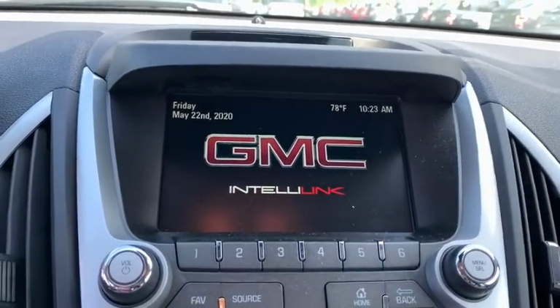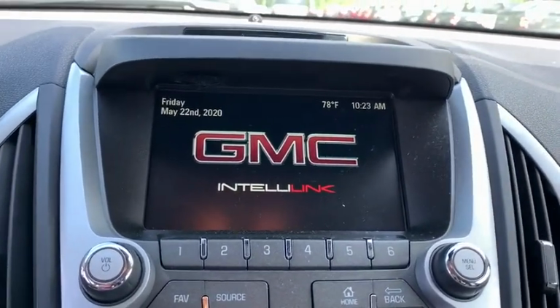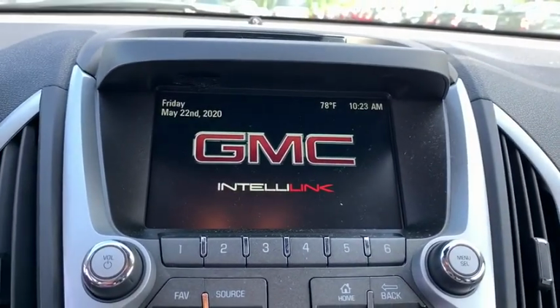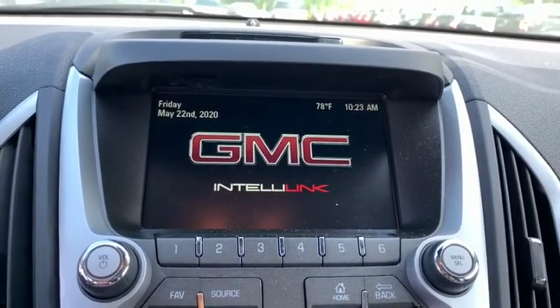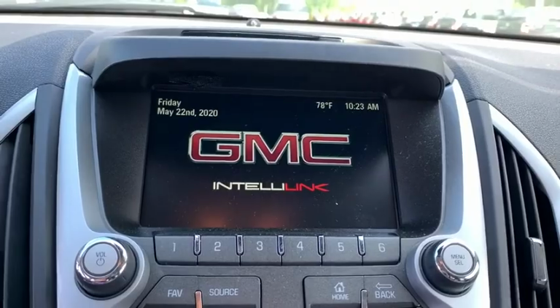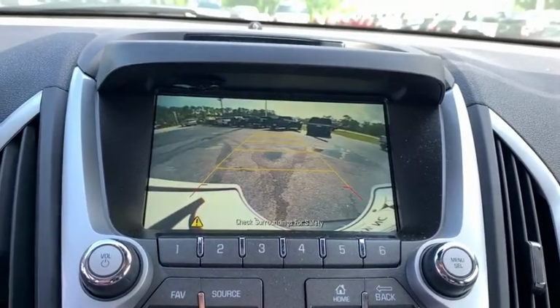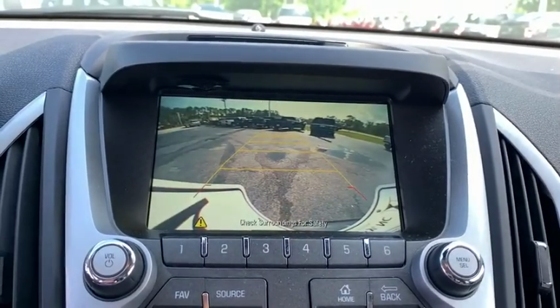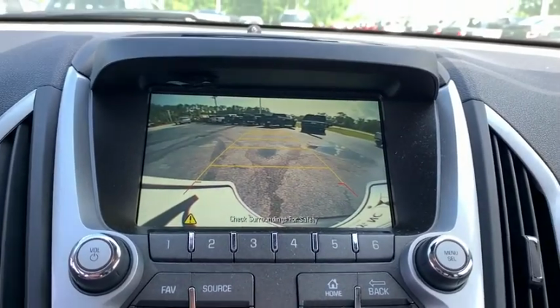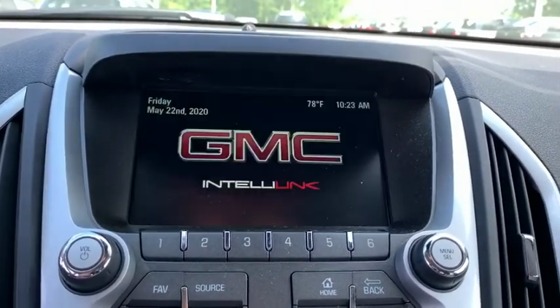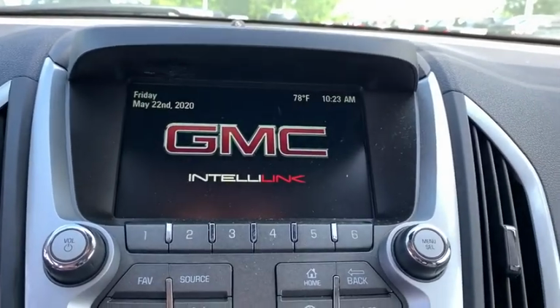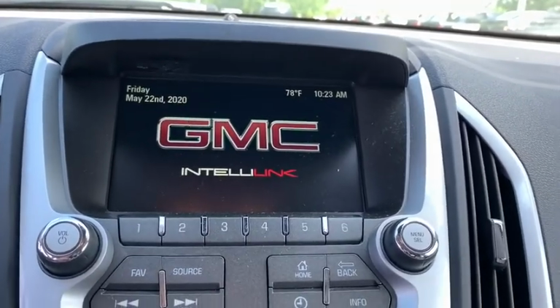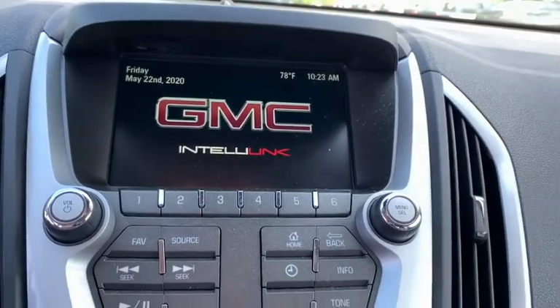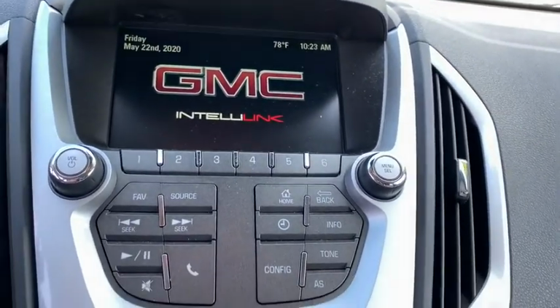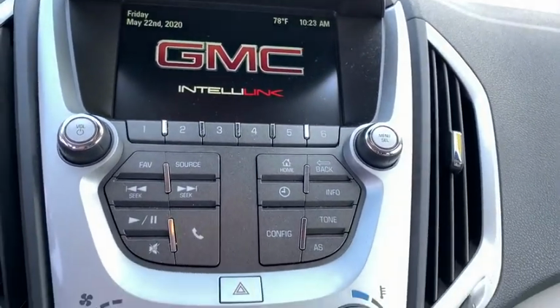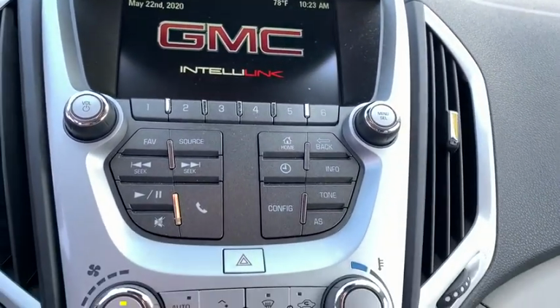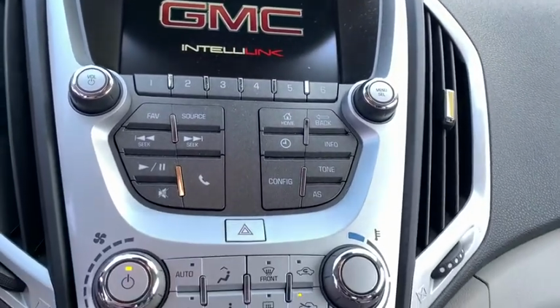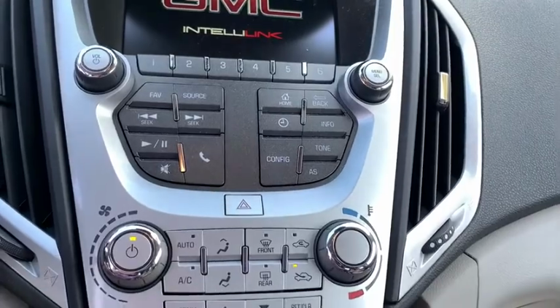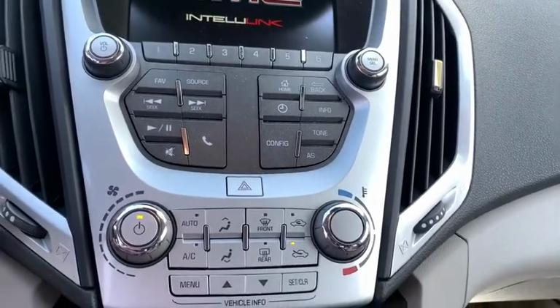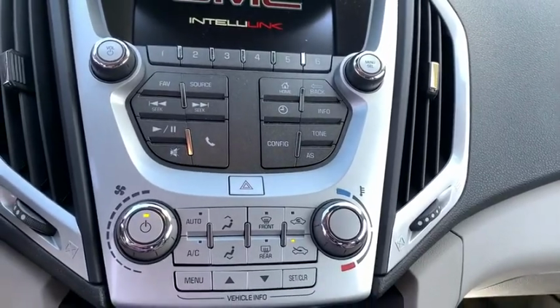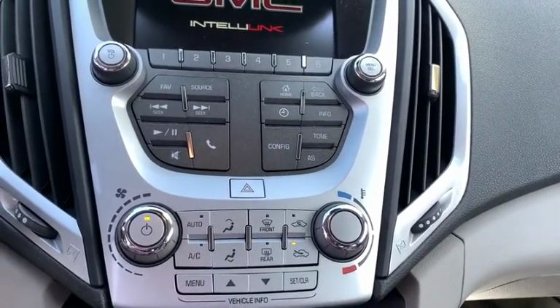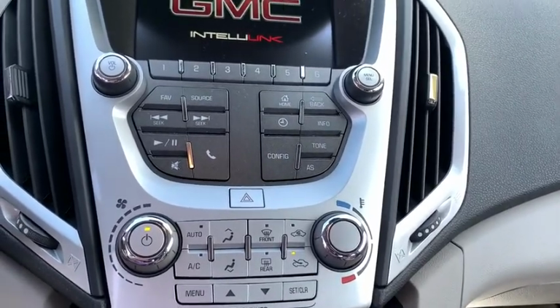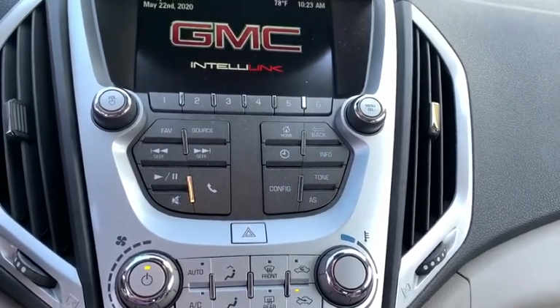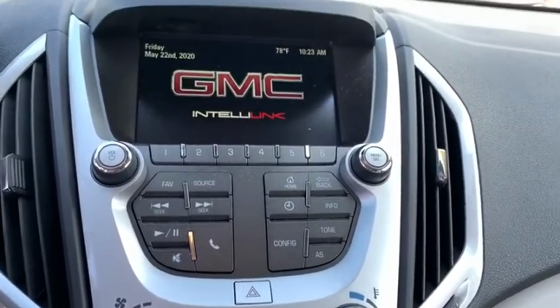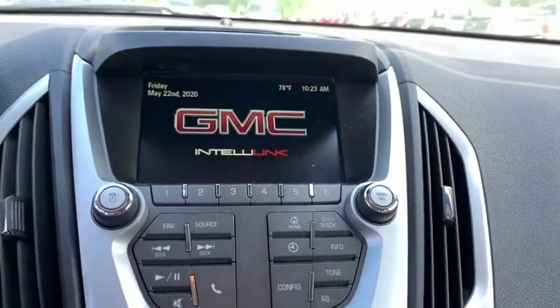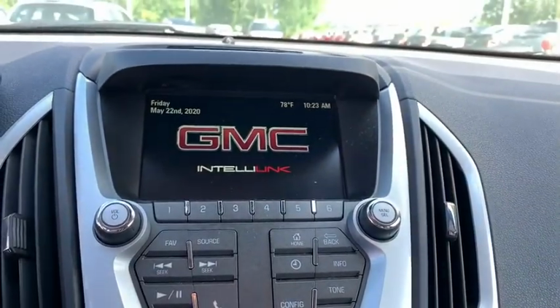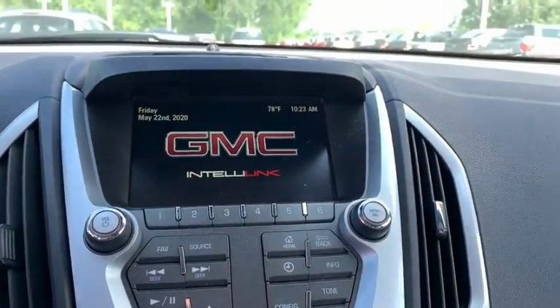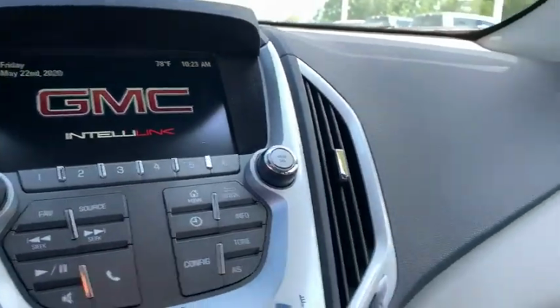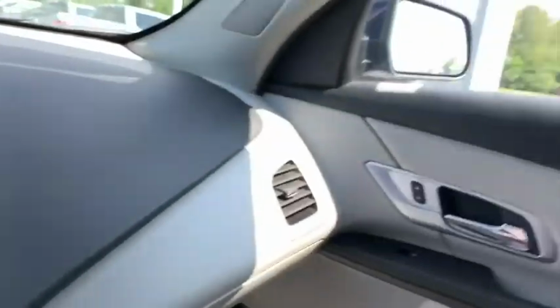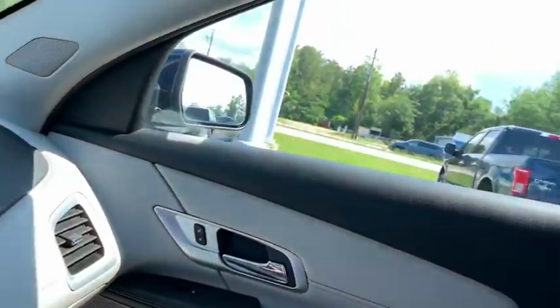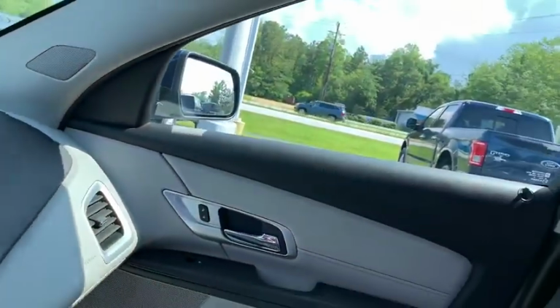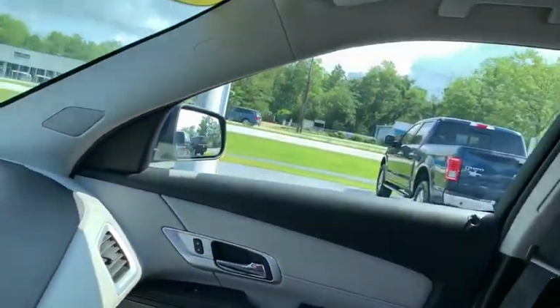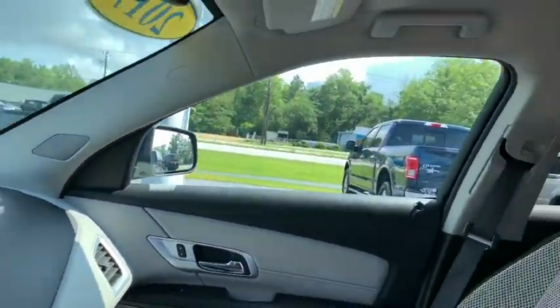Rear window defroster, power windows, compass, security system, trip computer, electronic stability control, tachometer, remote keyless entry, Sirius satellite radio, panic alarm, brake assist, power driver's seat.